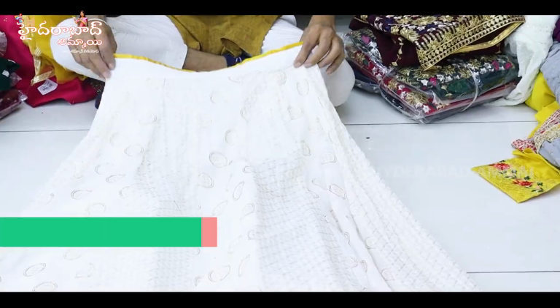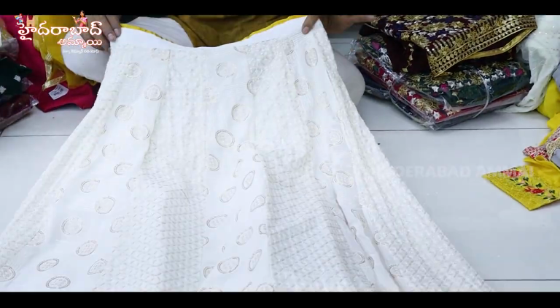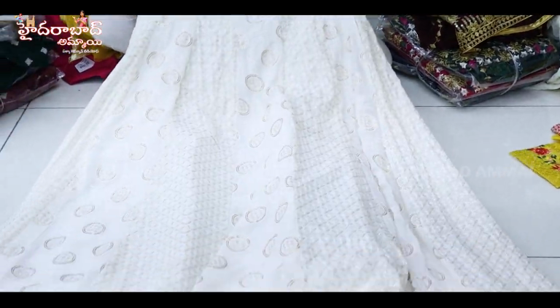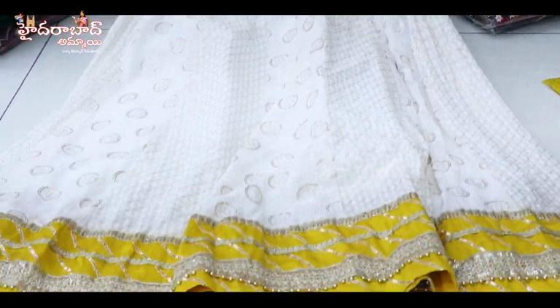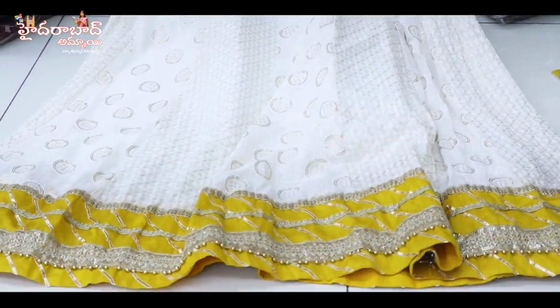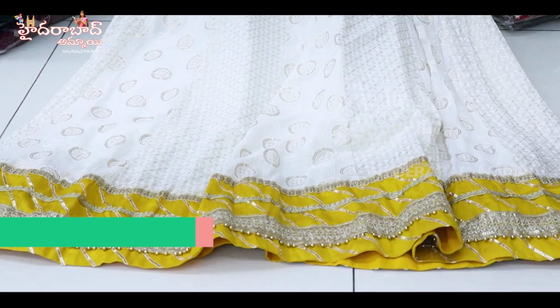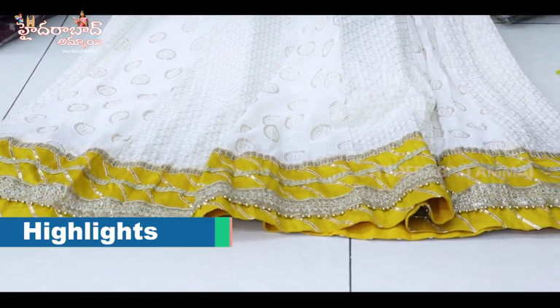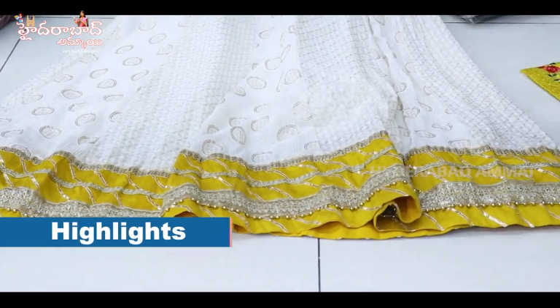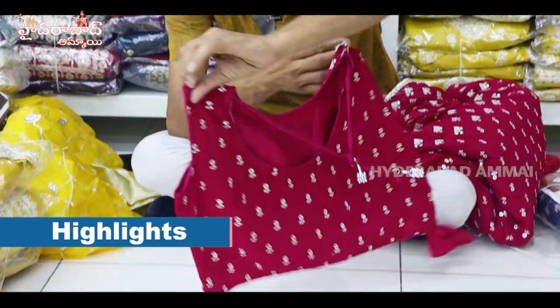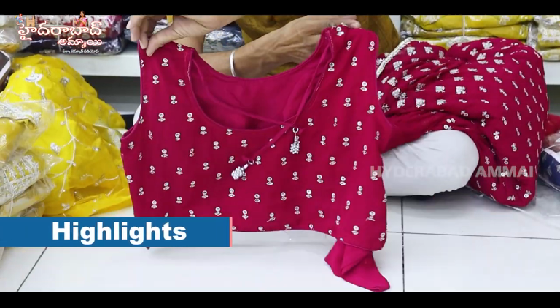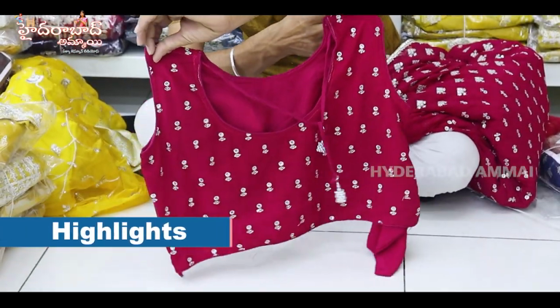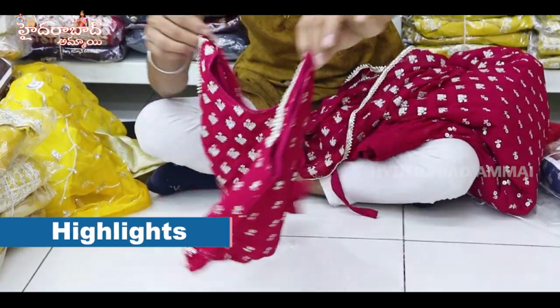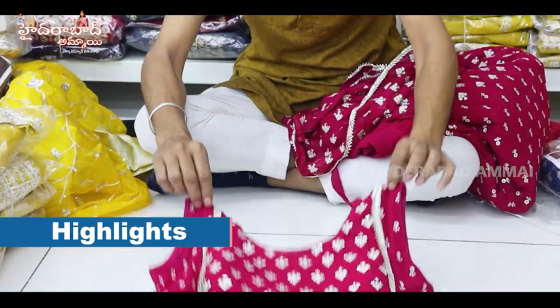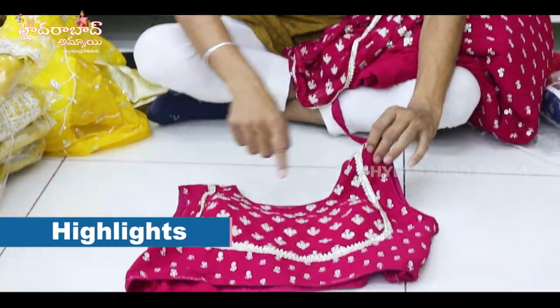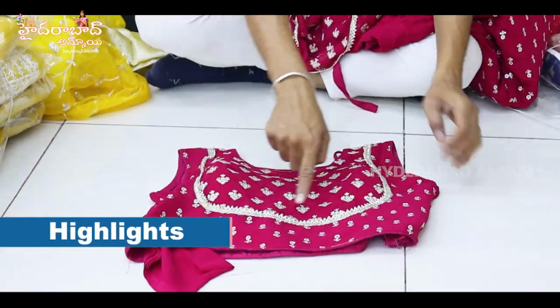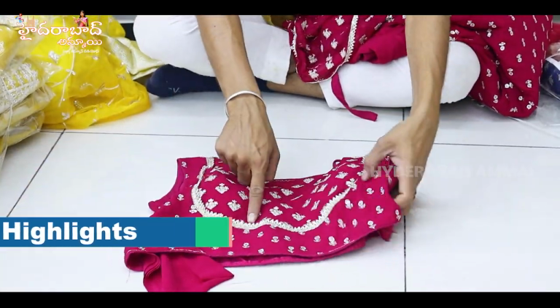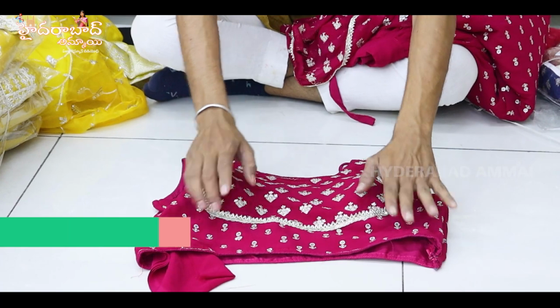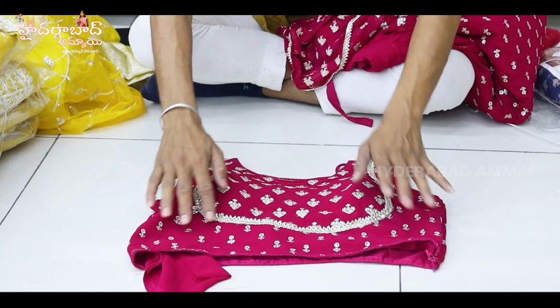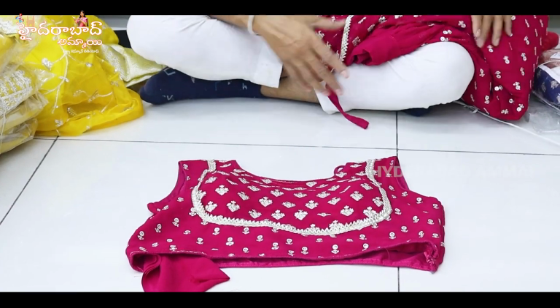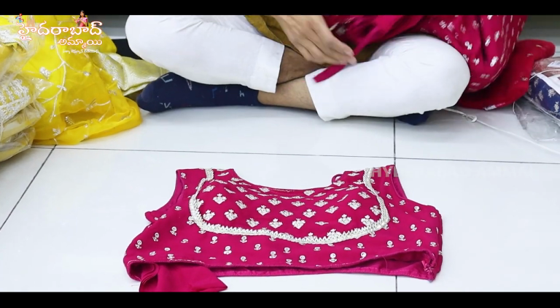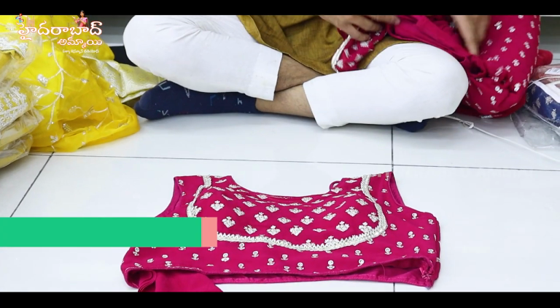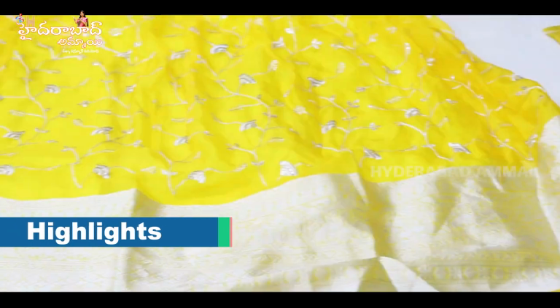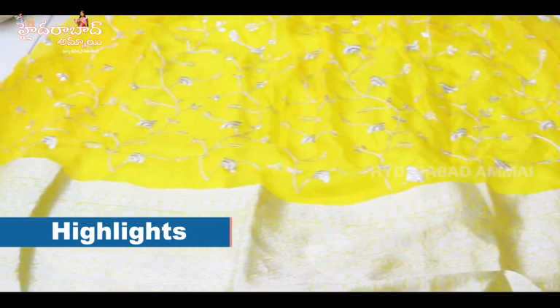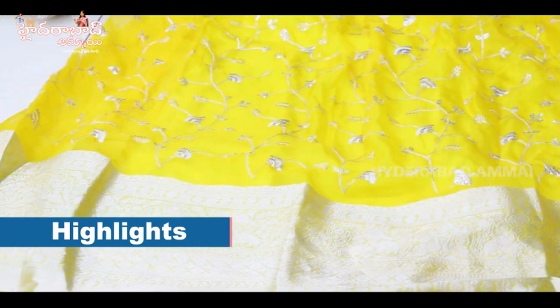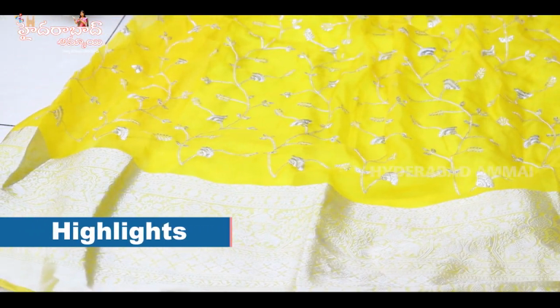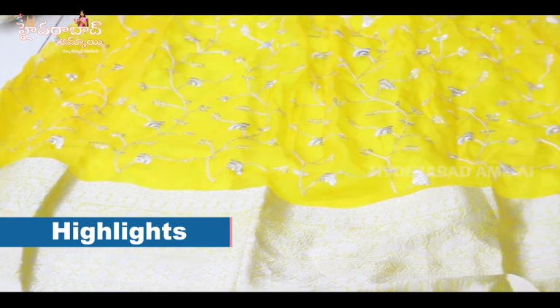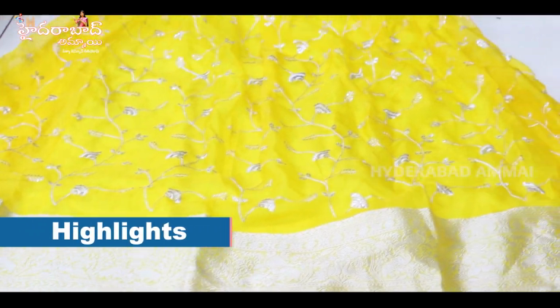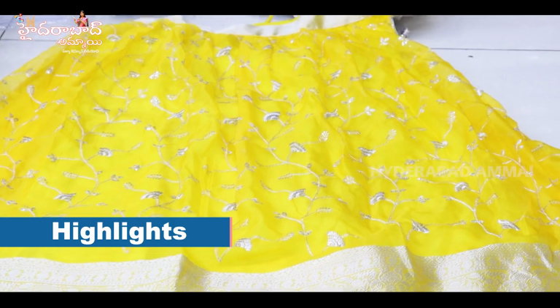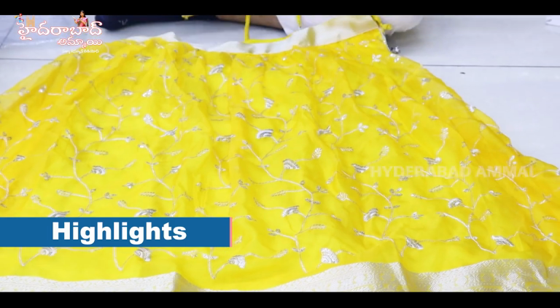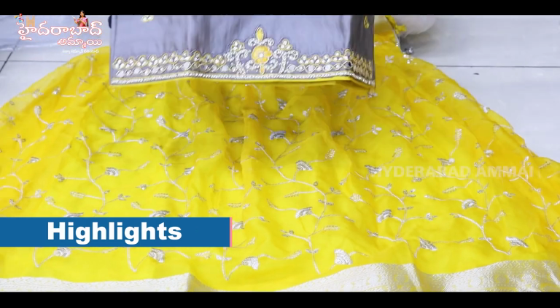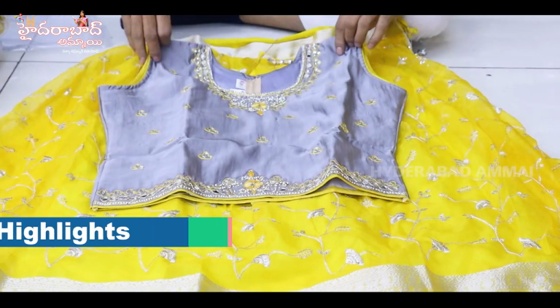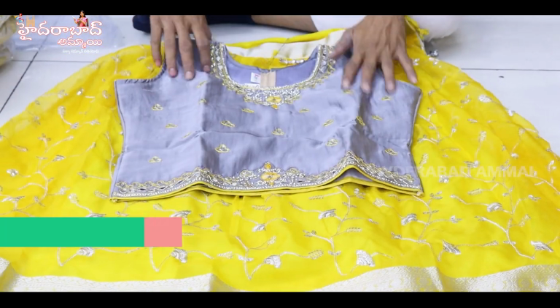It's a heavy part here. It's a front back two sides work, plus it's a neck card, it's a full heavy design. It's a total heavy work. It's a contrast layer and blouse matching. It's a total heavy work.